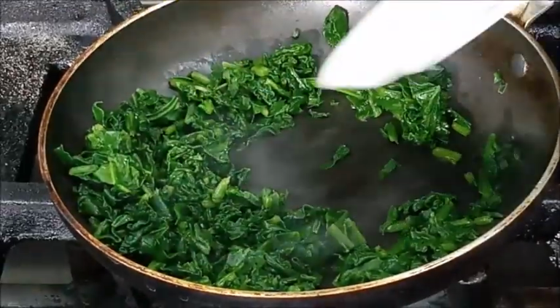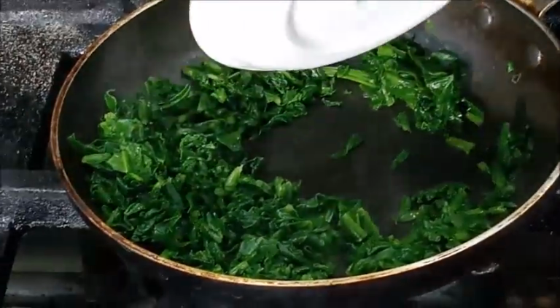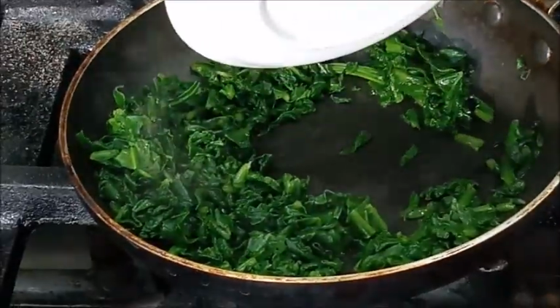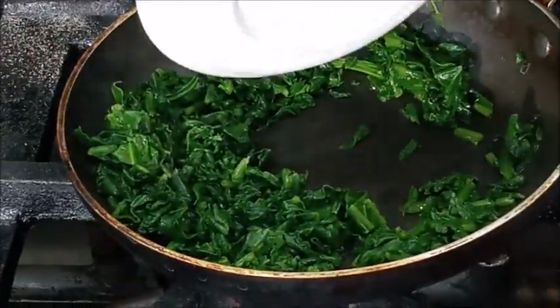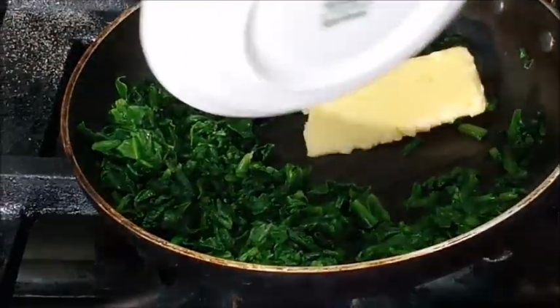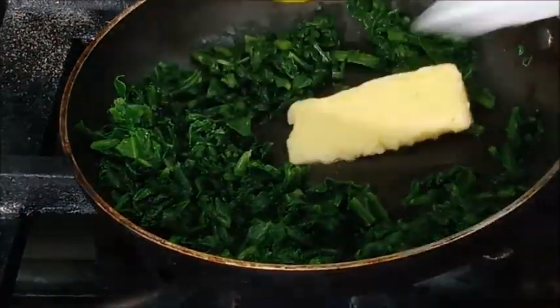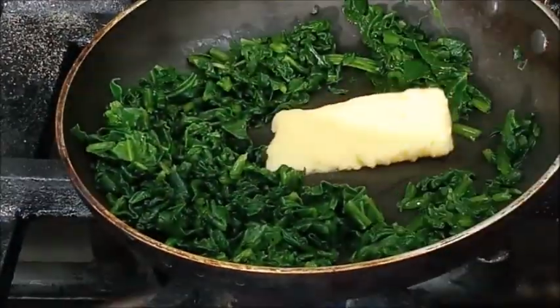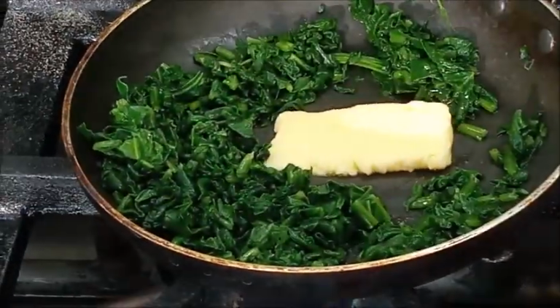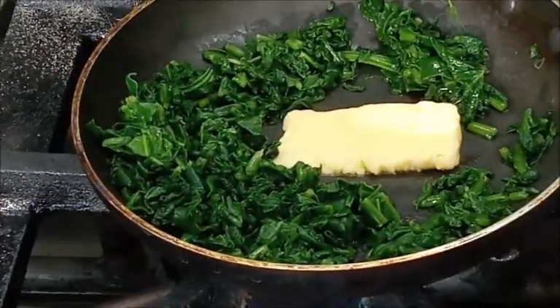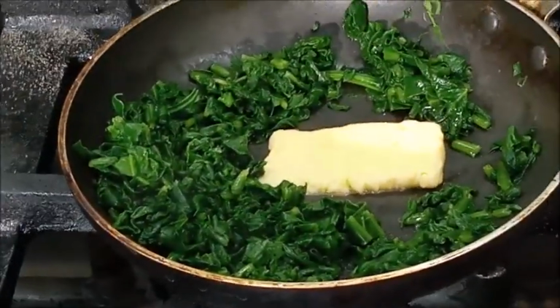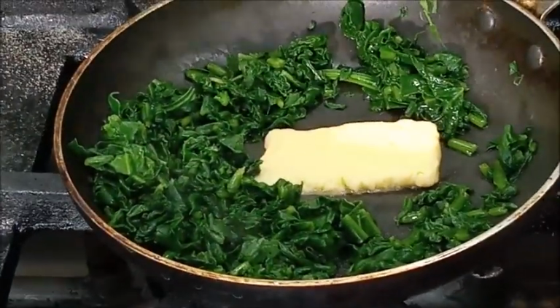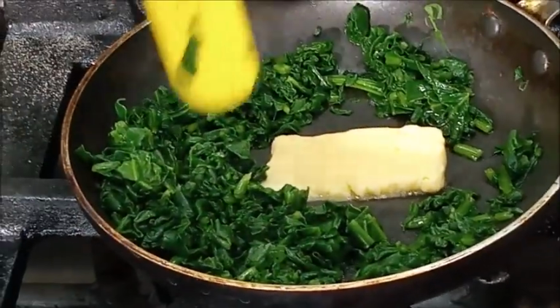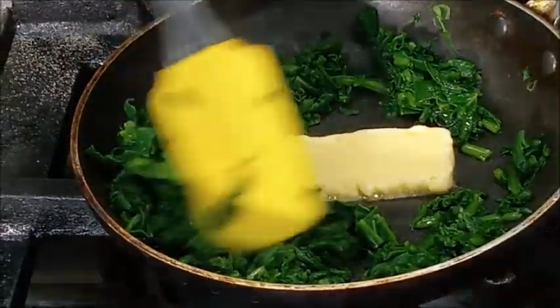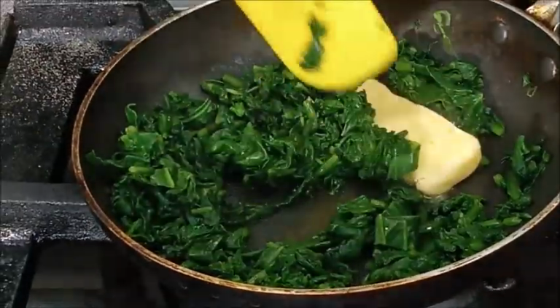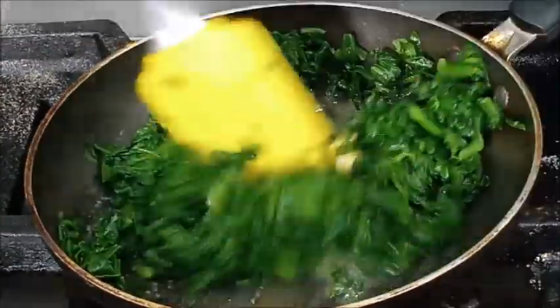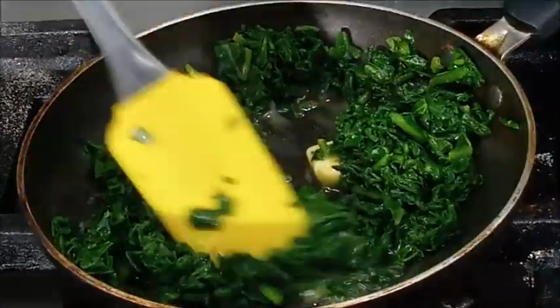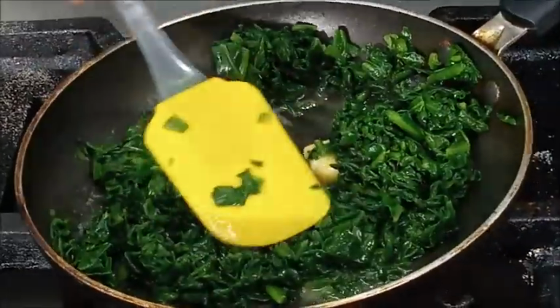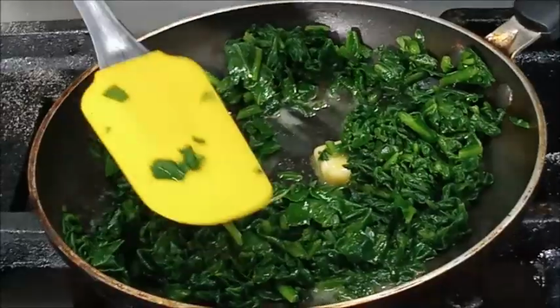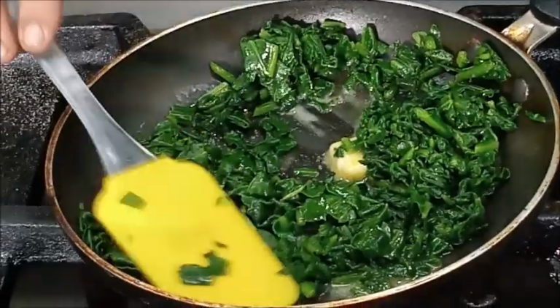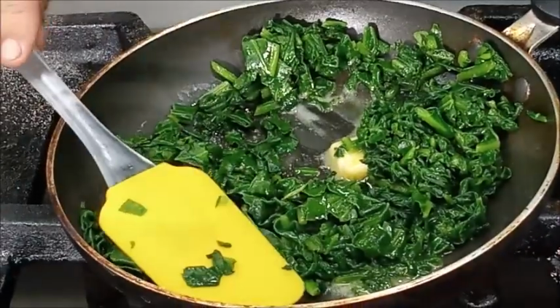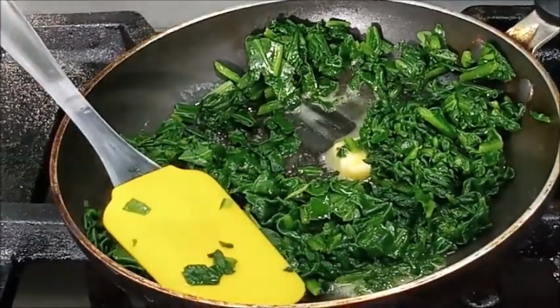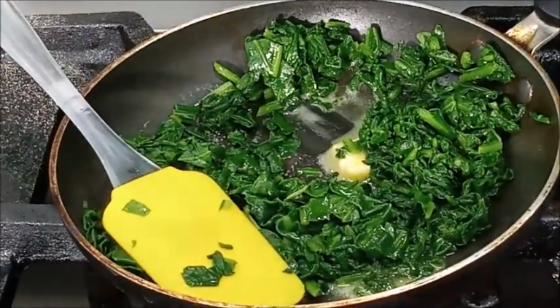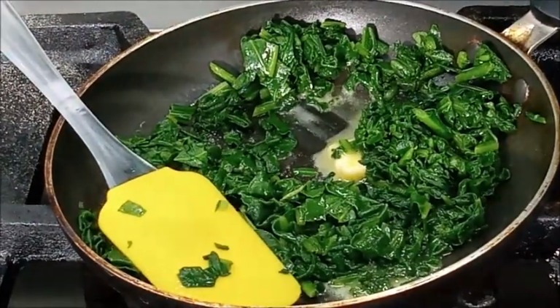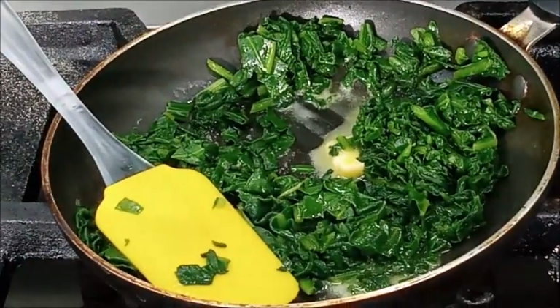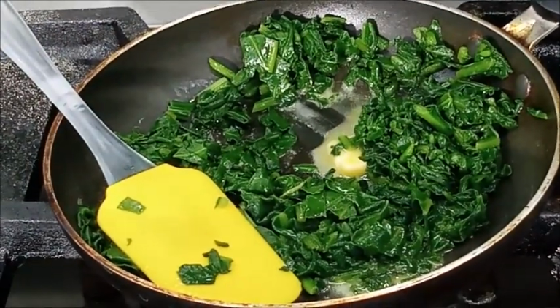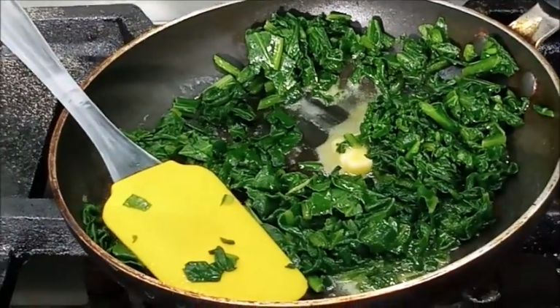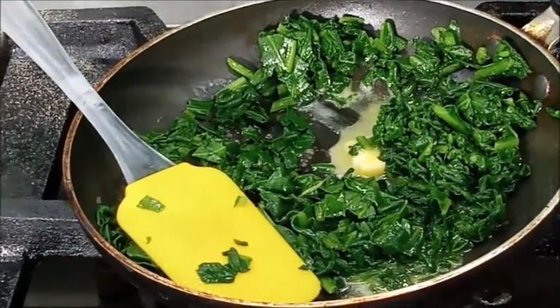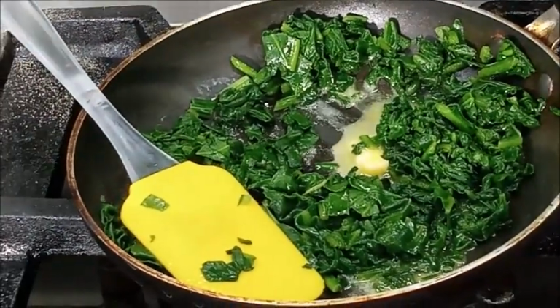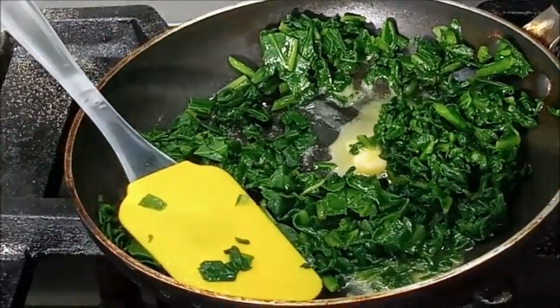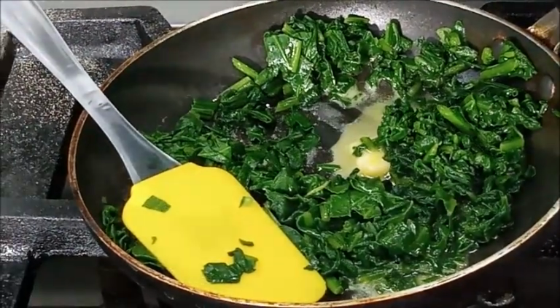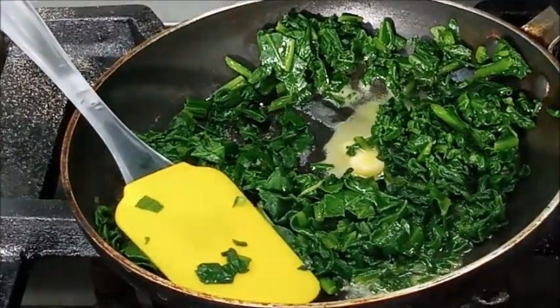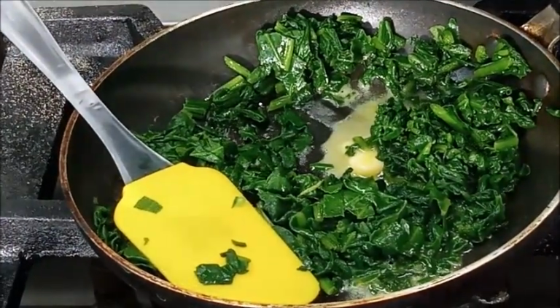Now you can see our spinach has become dry. We will add butter and sauté the spinach in butter. At the same time we will also add seasoning — that is salt and pepper.